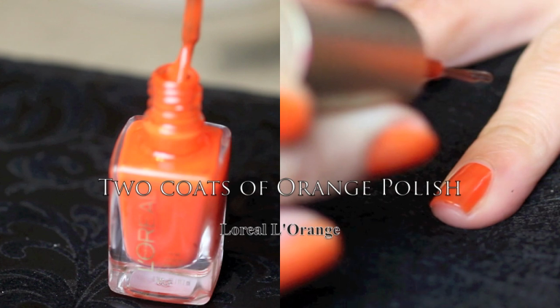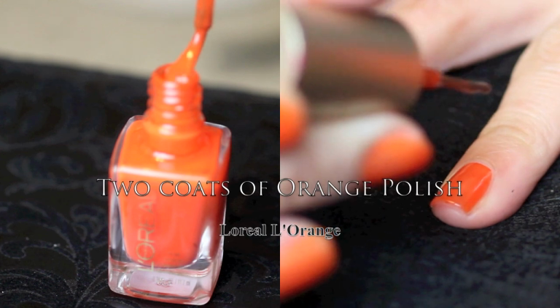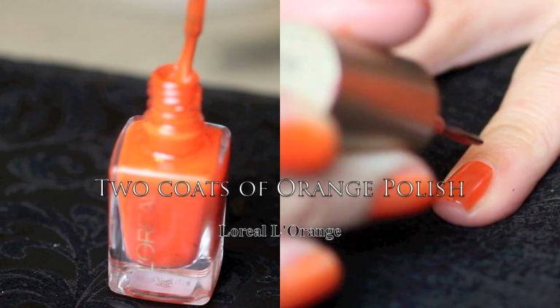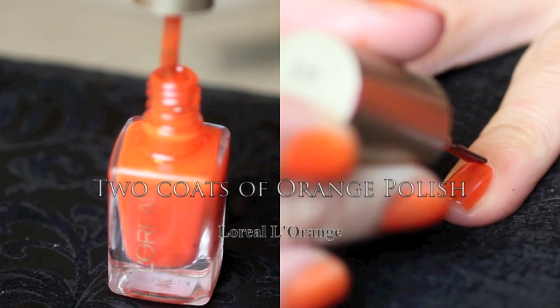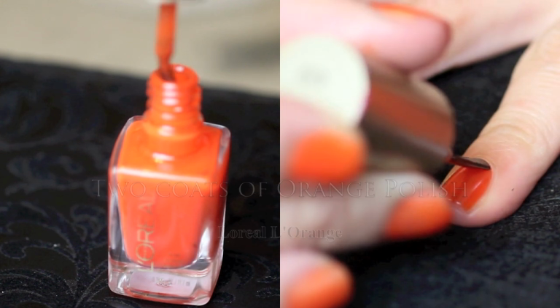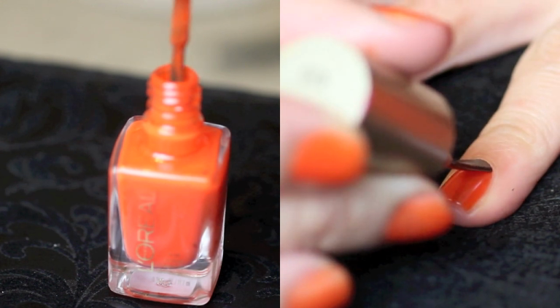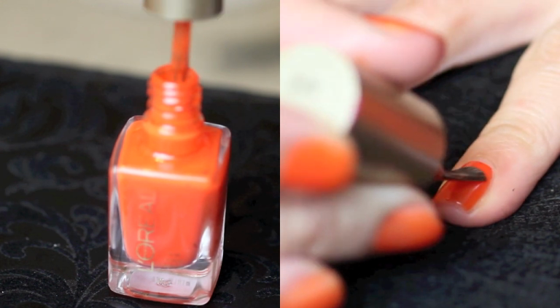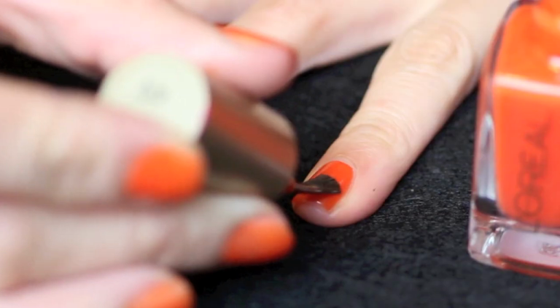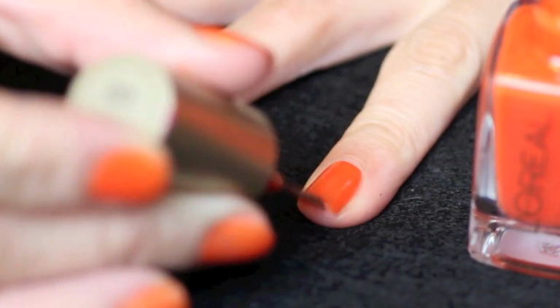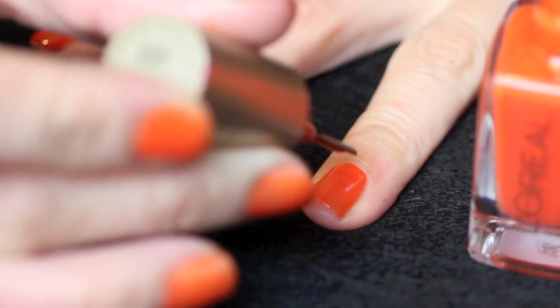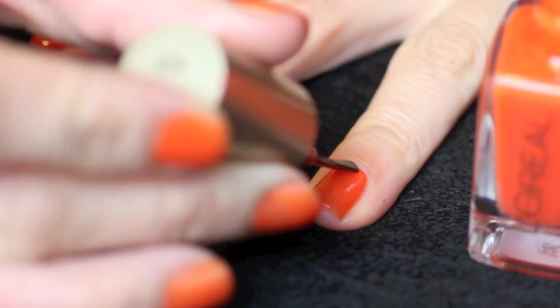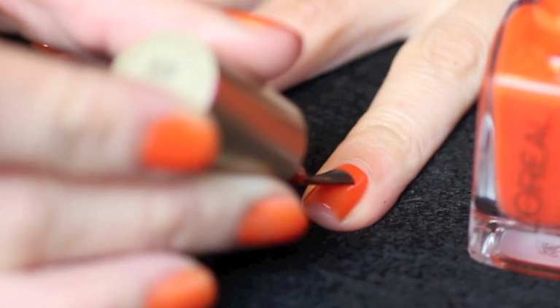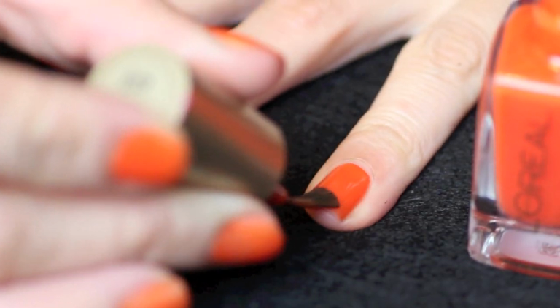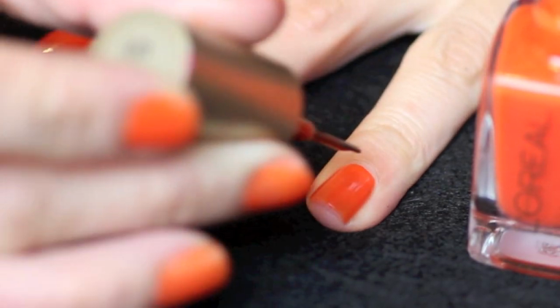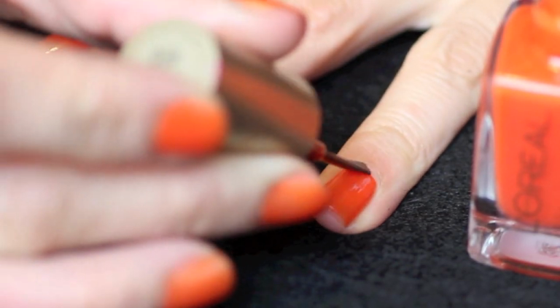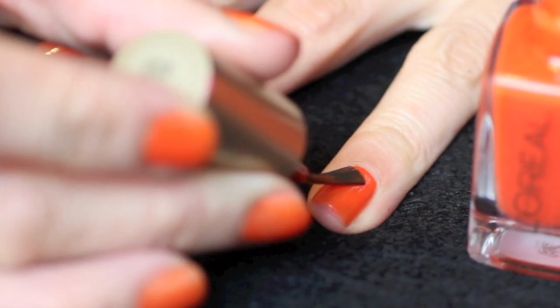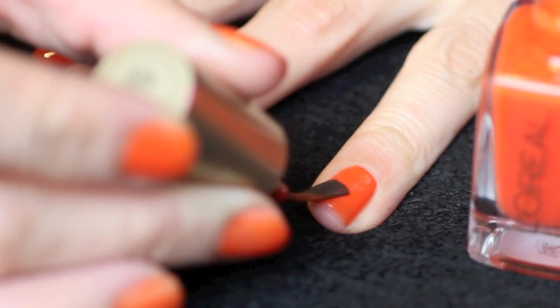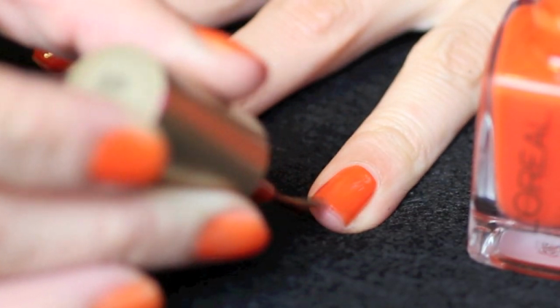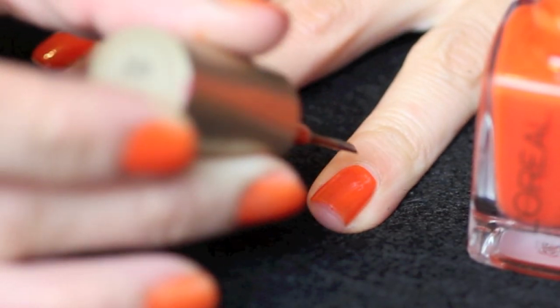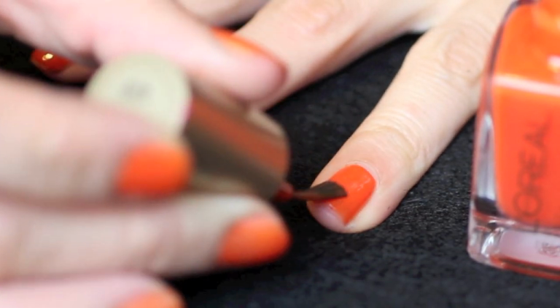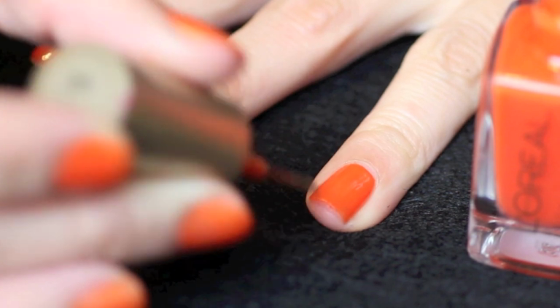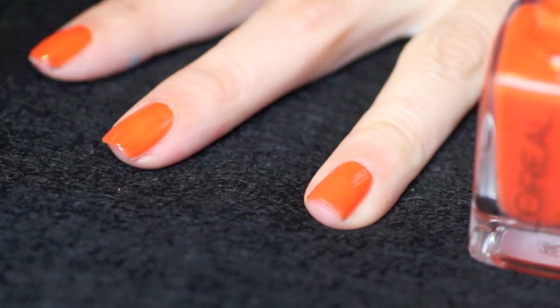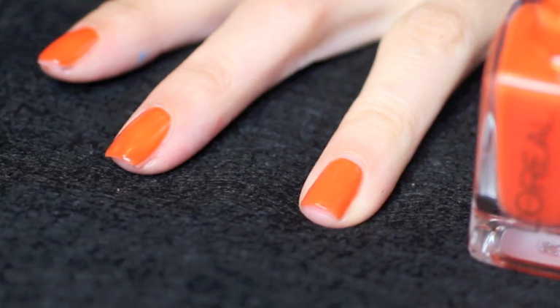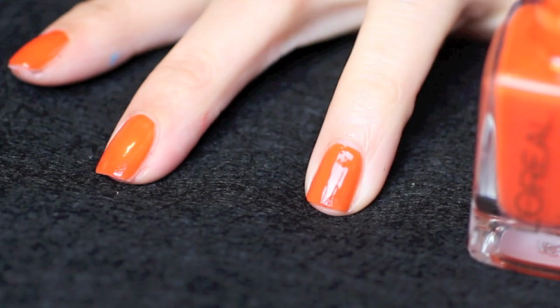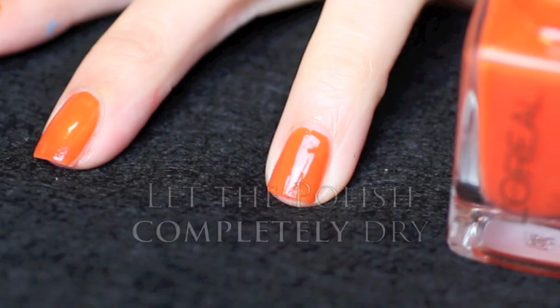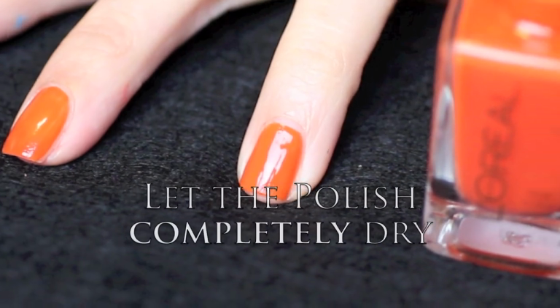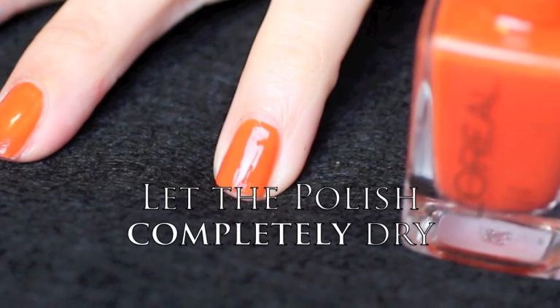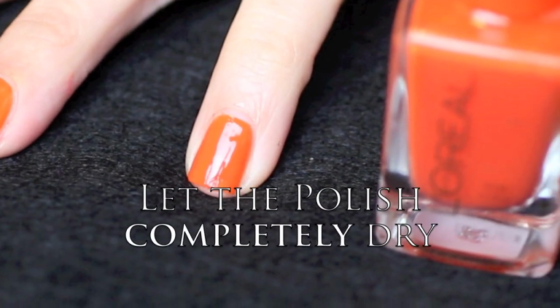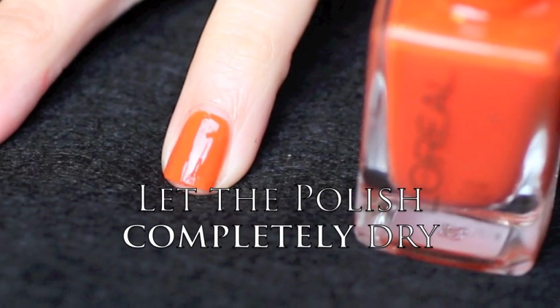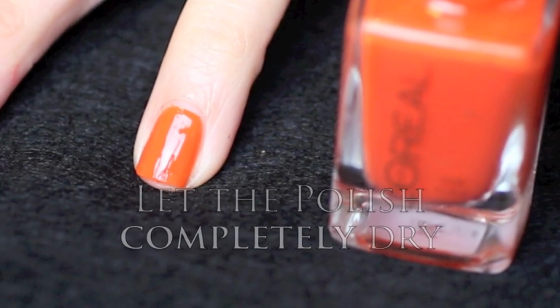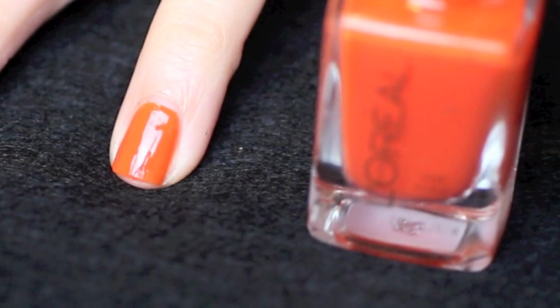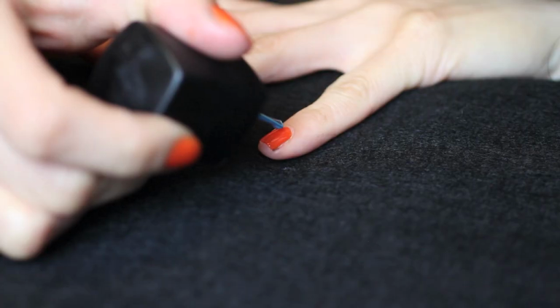As always, remember to apply a base coat. Now put on two coats of your favorite orange polish. I'm using L'Oreal's Le Orange, and let it dry.